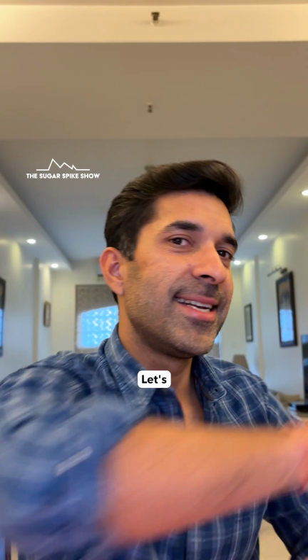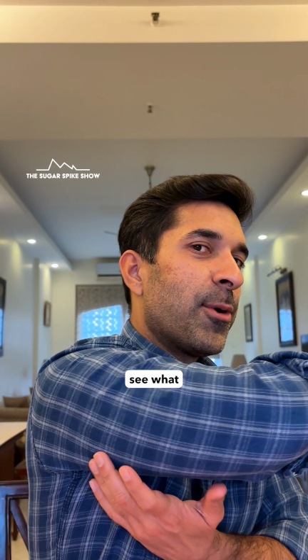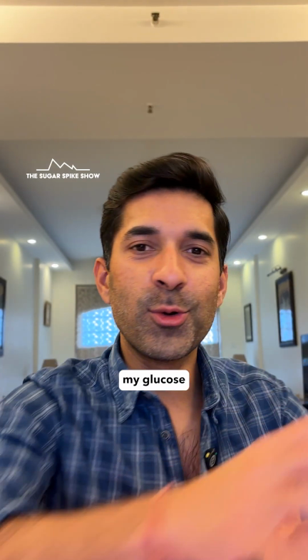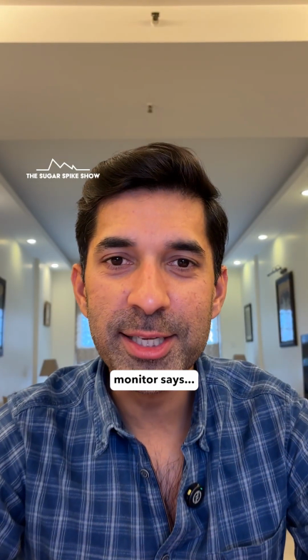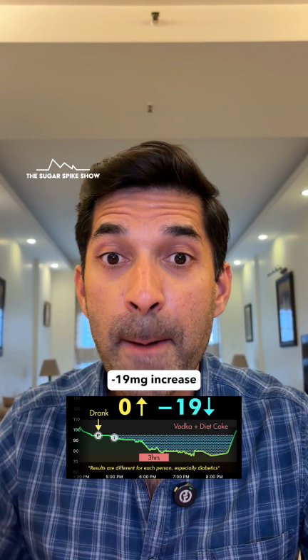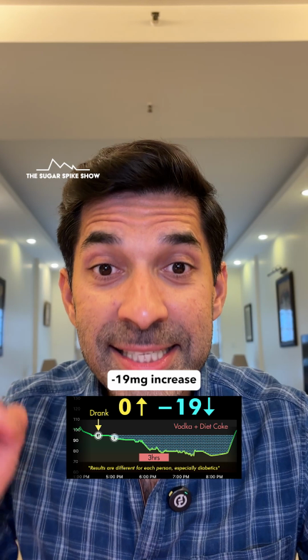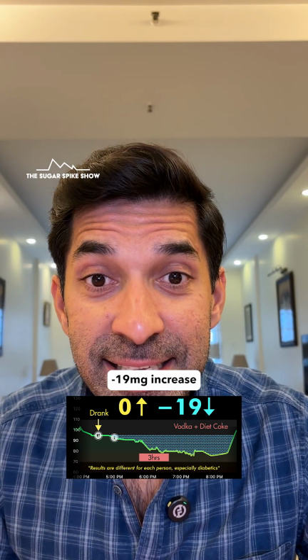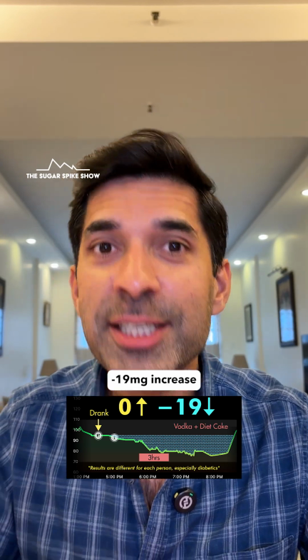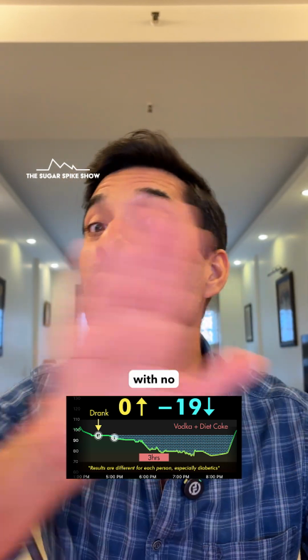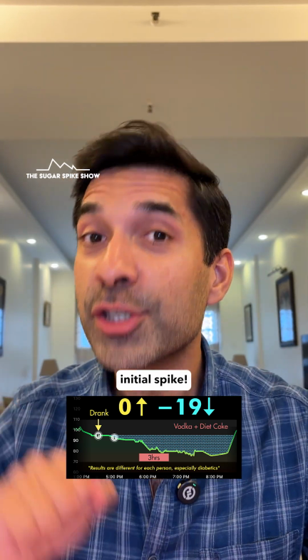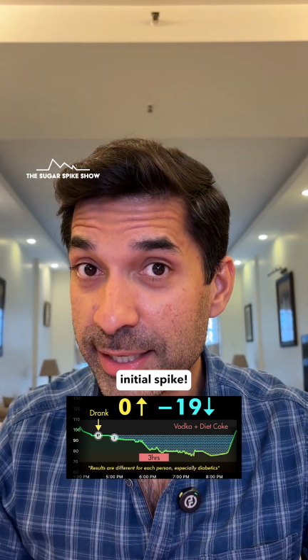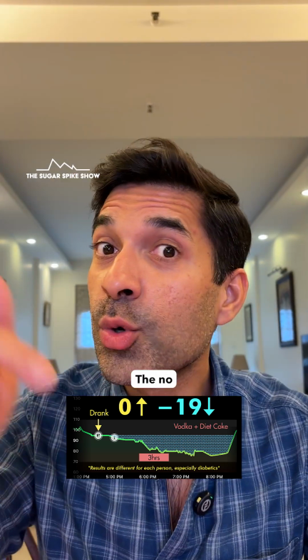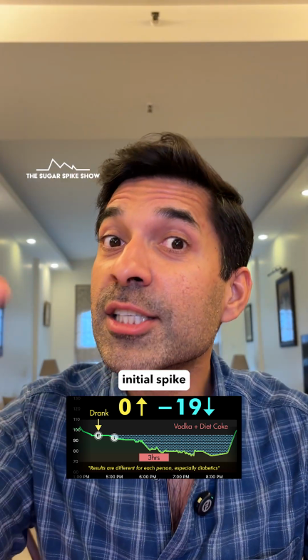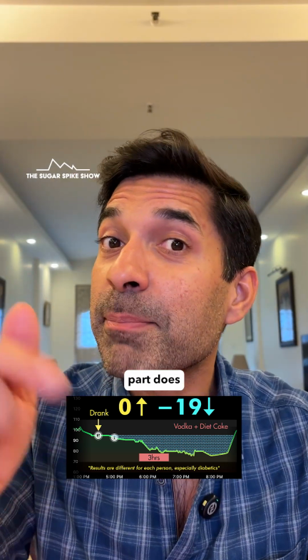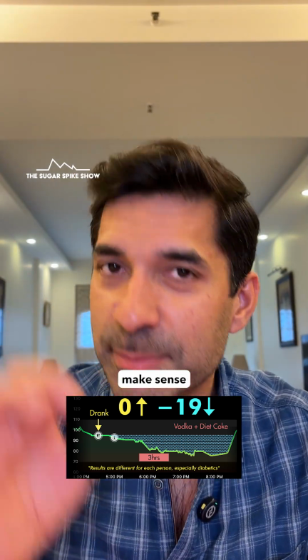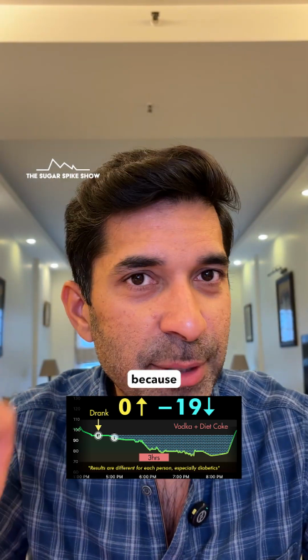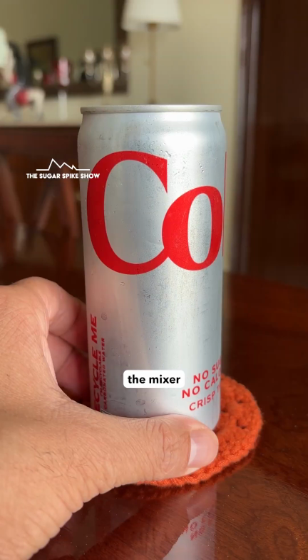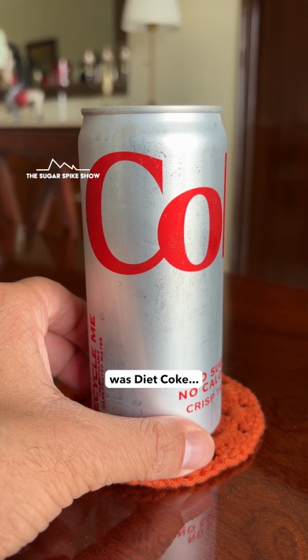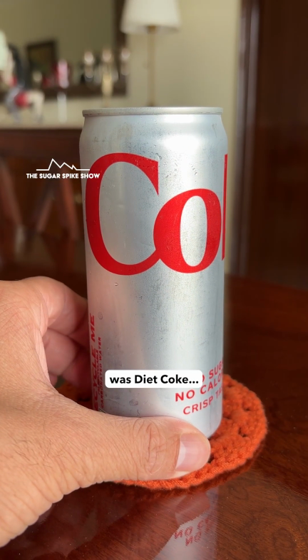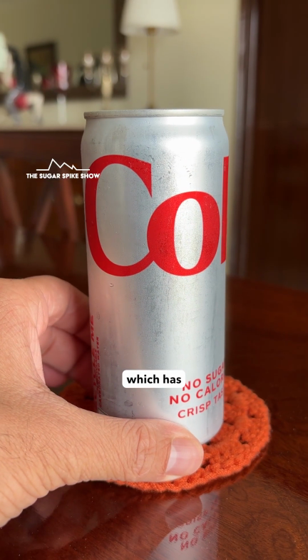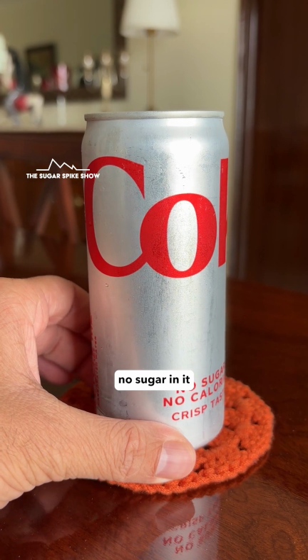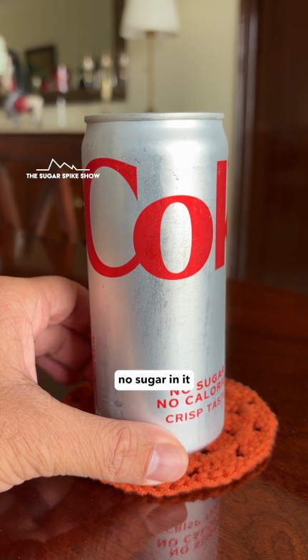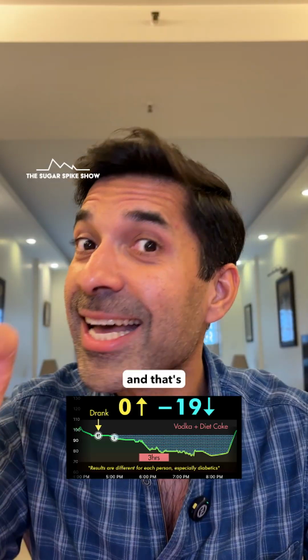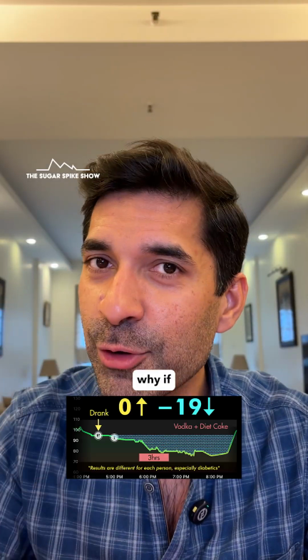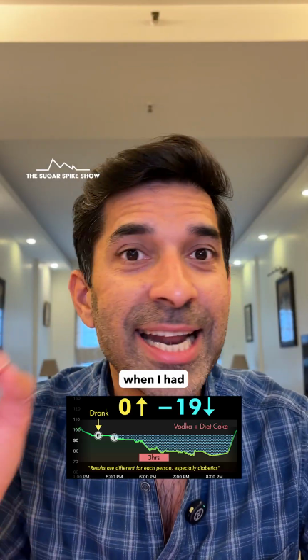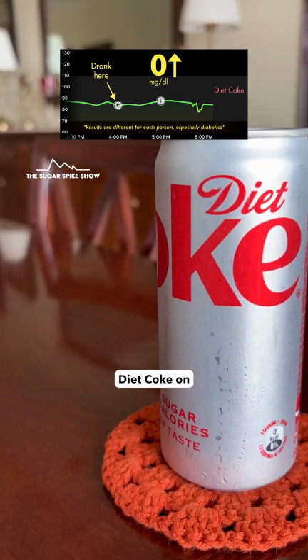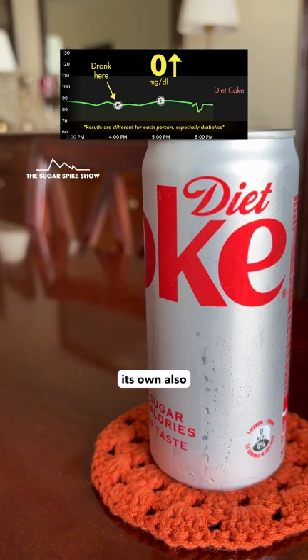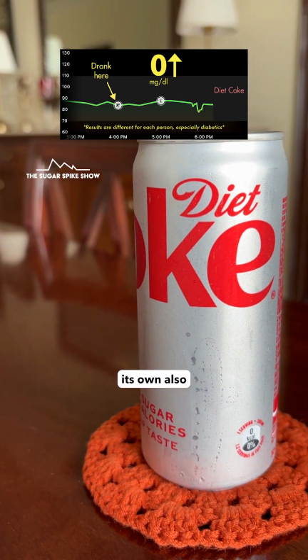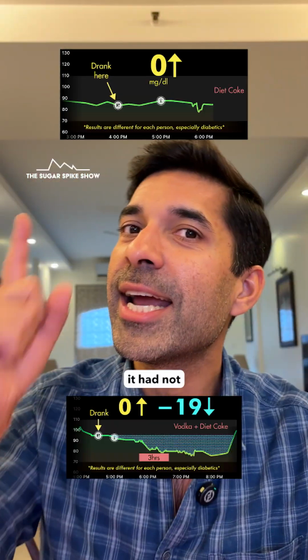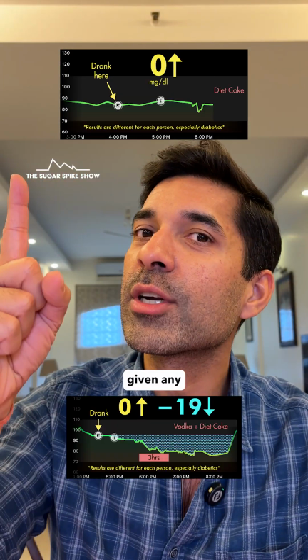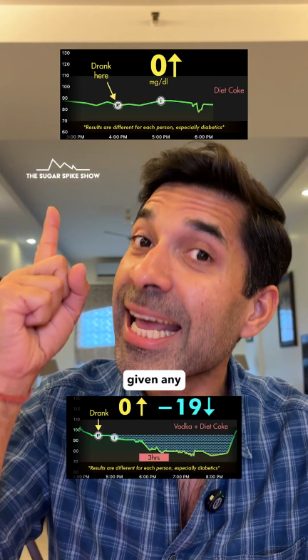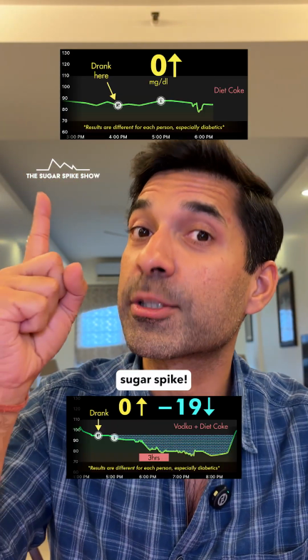Let's see what my glucose monitor says. Minus 19 mg, increased with no initial spike. The no initial spike part does make sense because the mixer was diet coke, which has no sugar in it — and if you remember, when I had diet coke on its own, it also had not given any sugar spike.